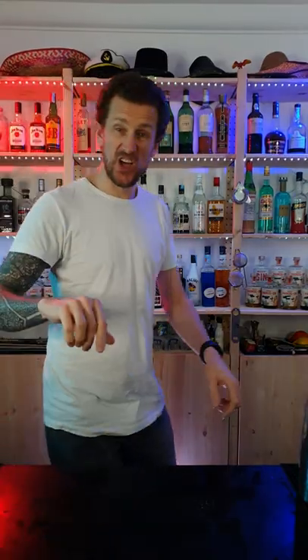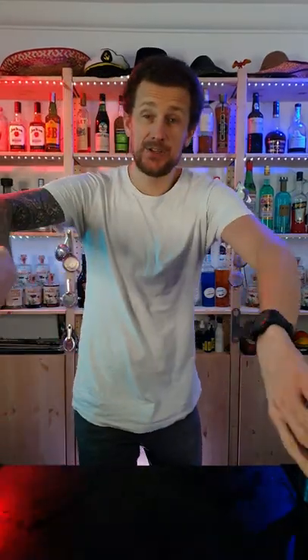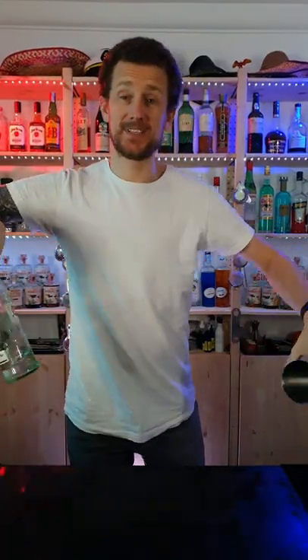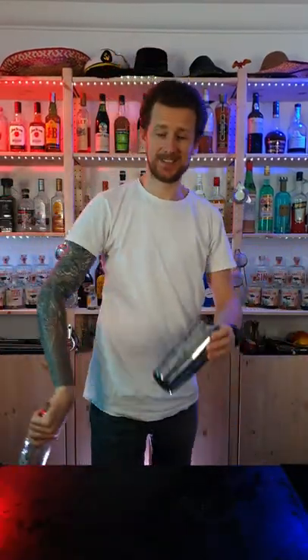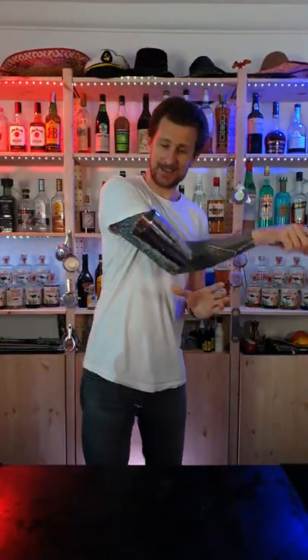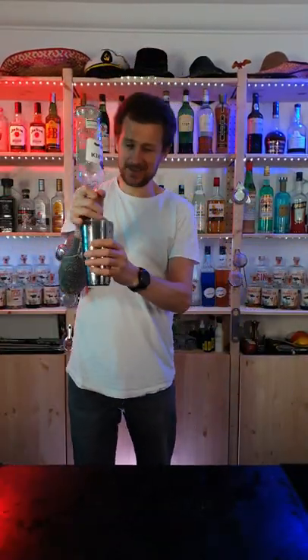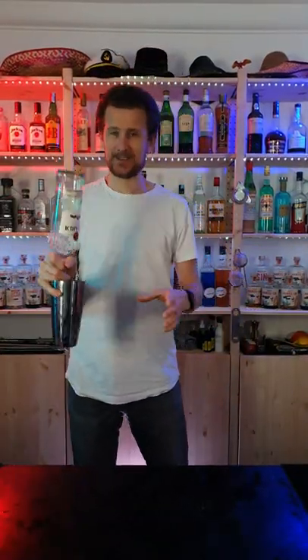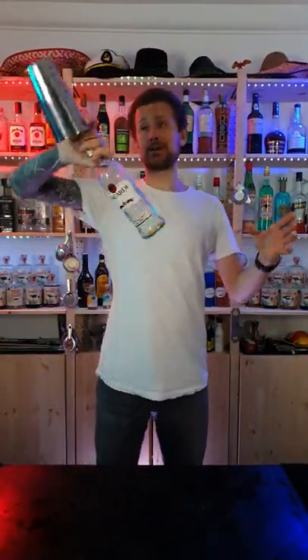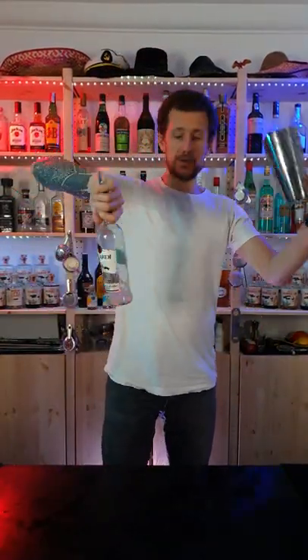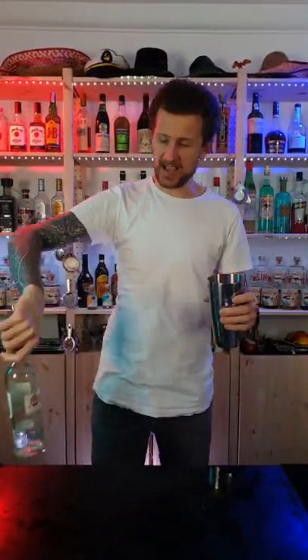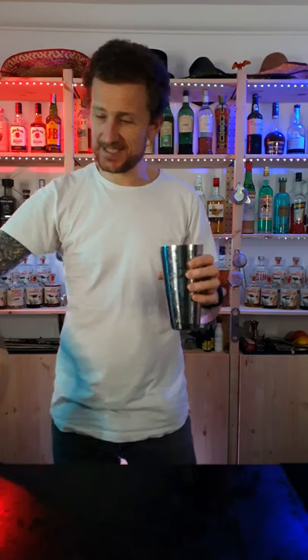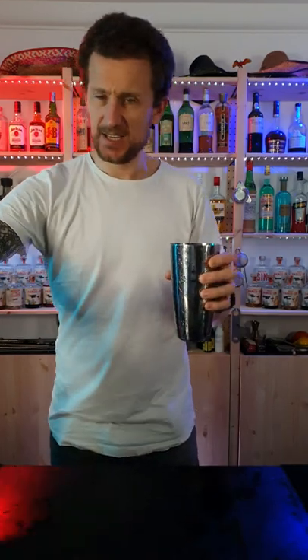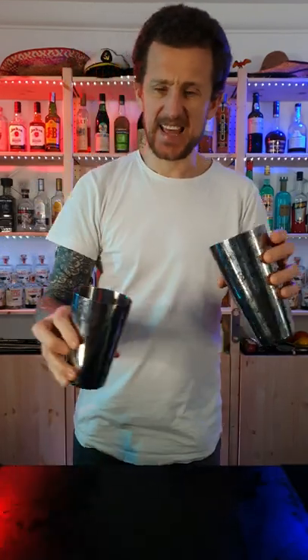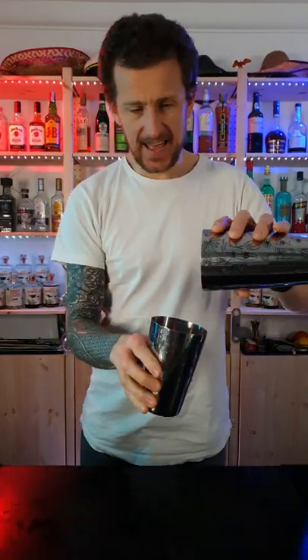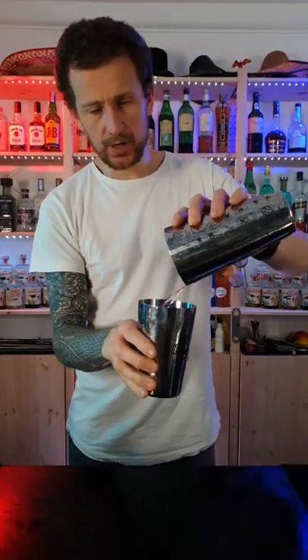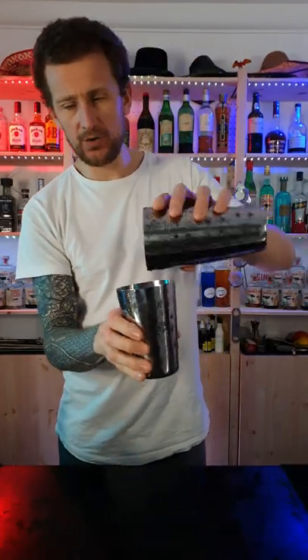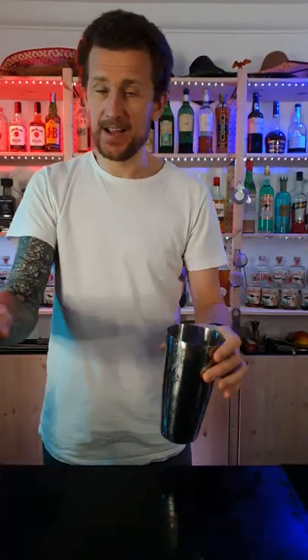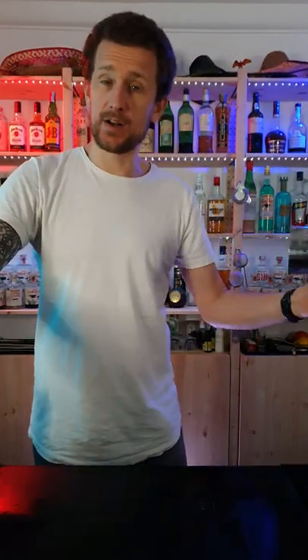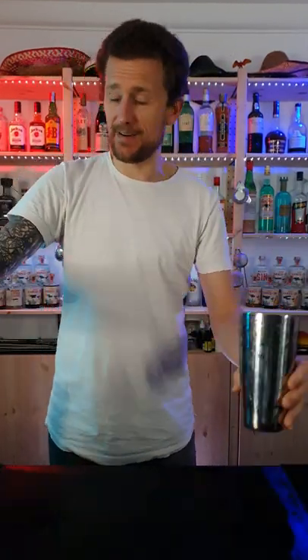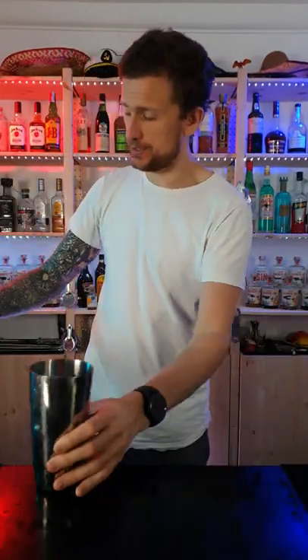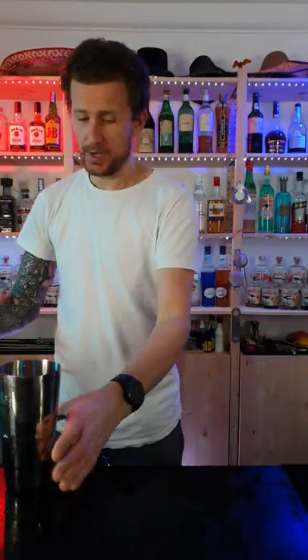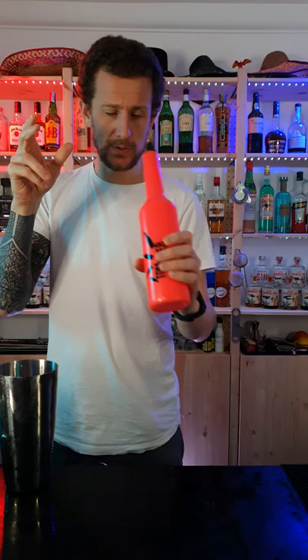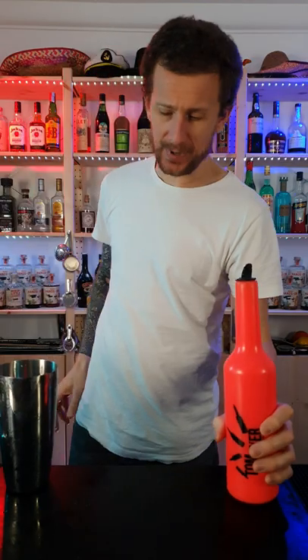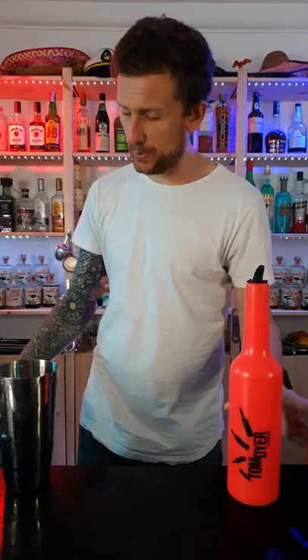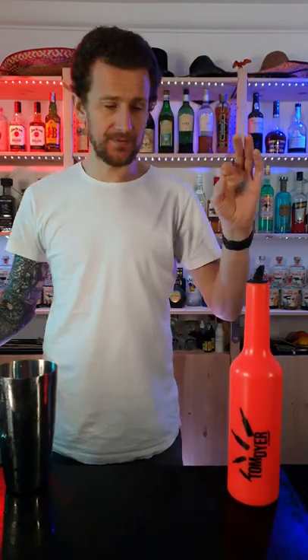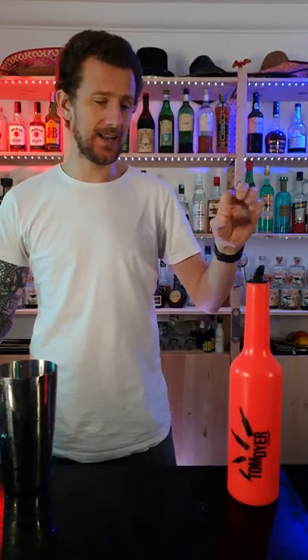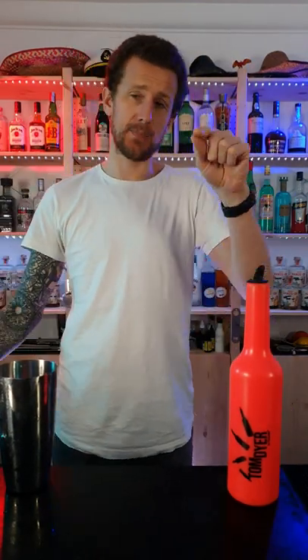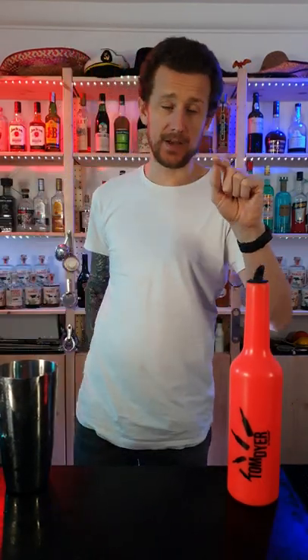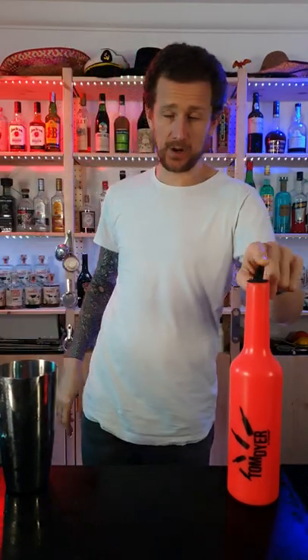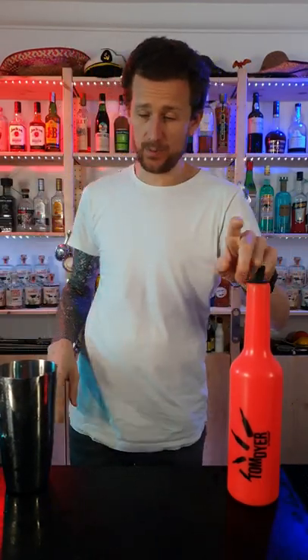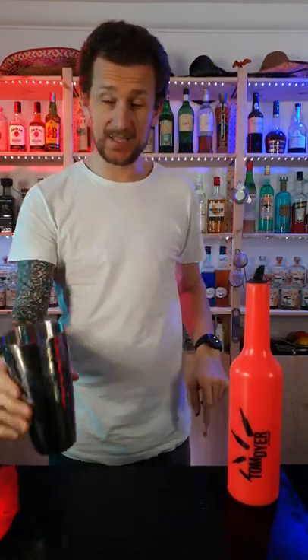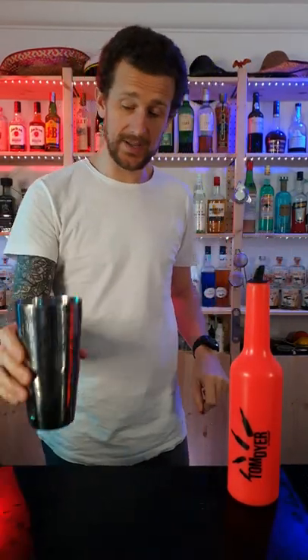Learn how to do this. Now I'm going to break it down for you. So when you use this practice bottle — you can find a link in my bio if you want to grab yourself one of these or one of these.